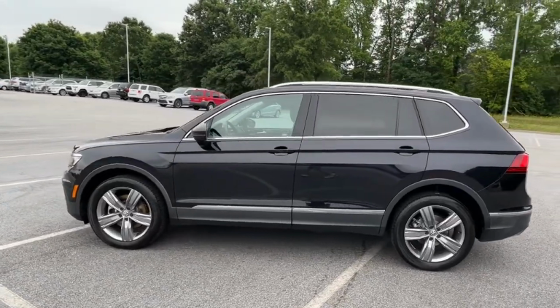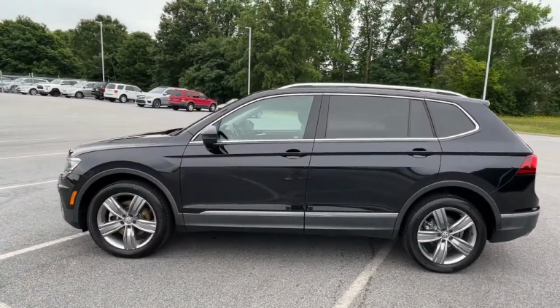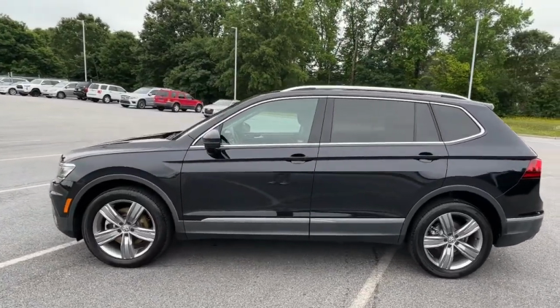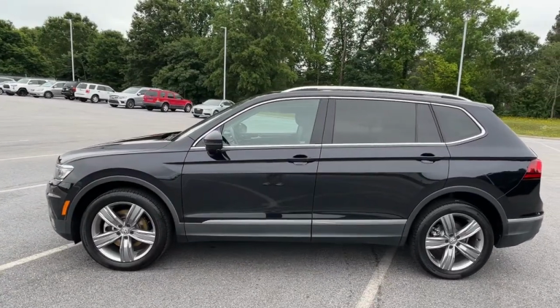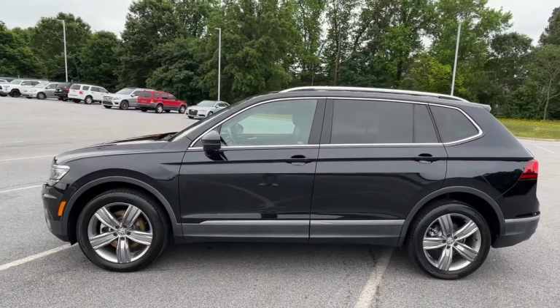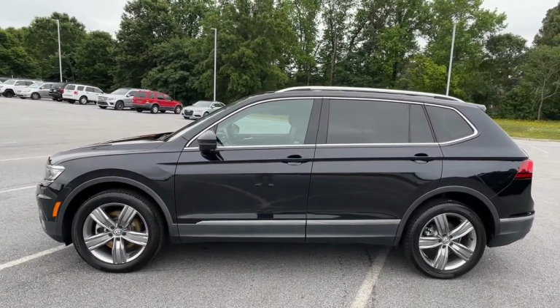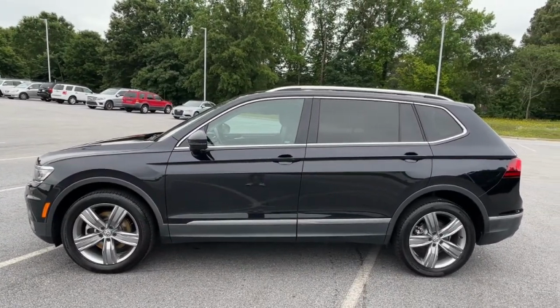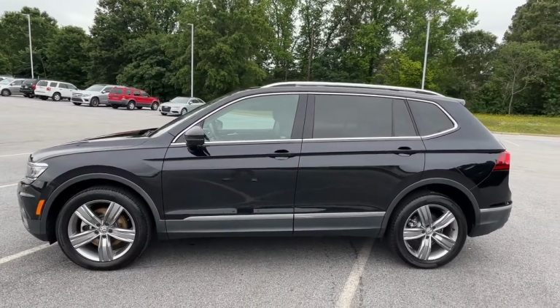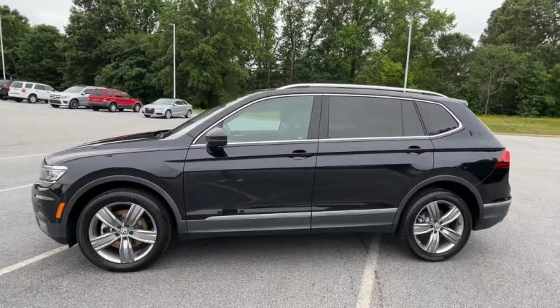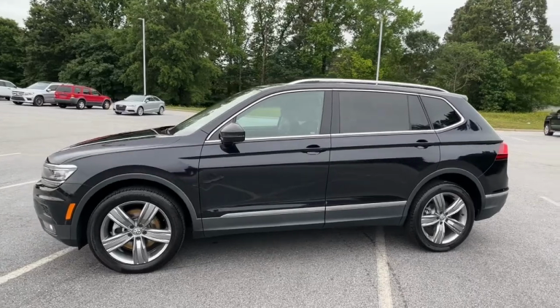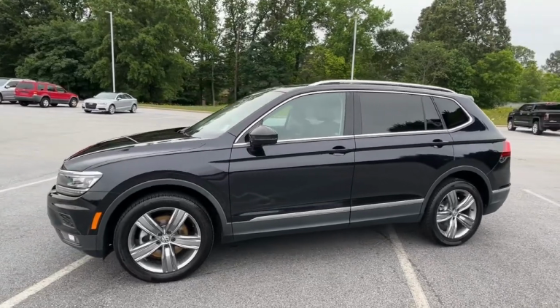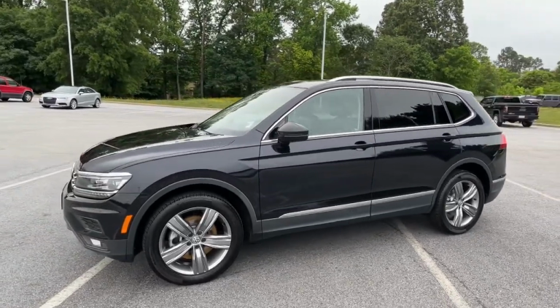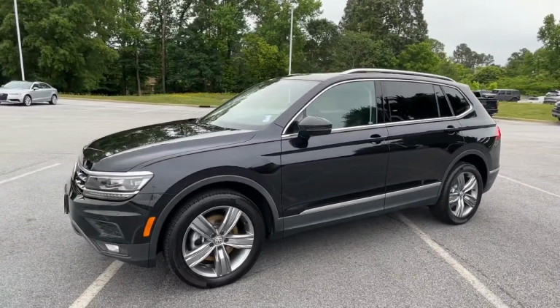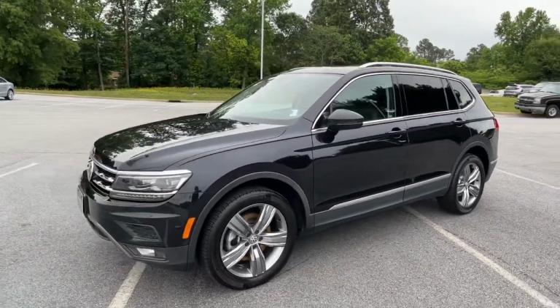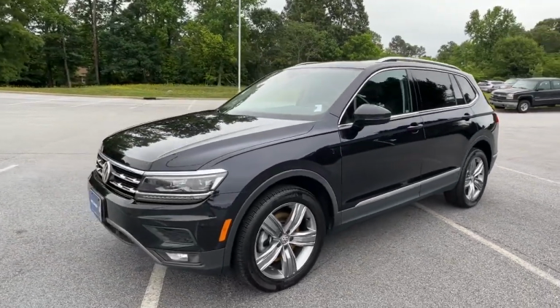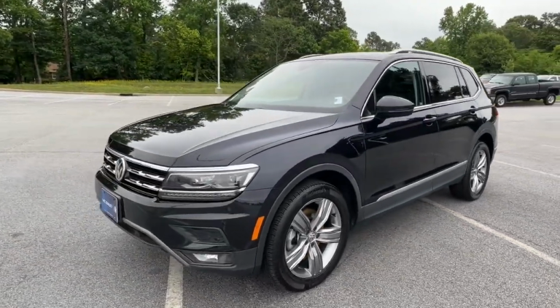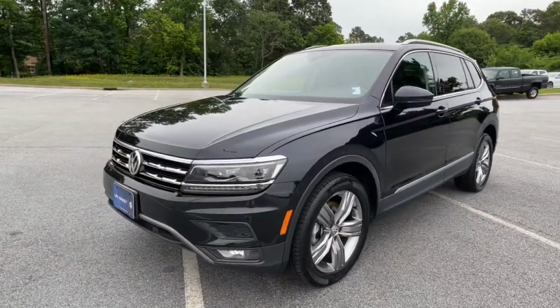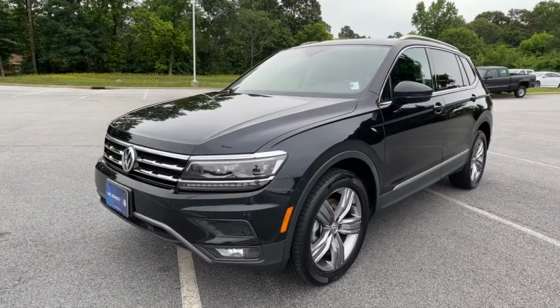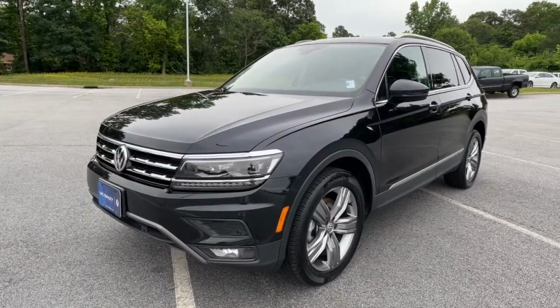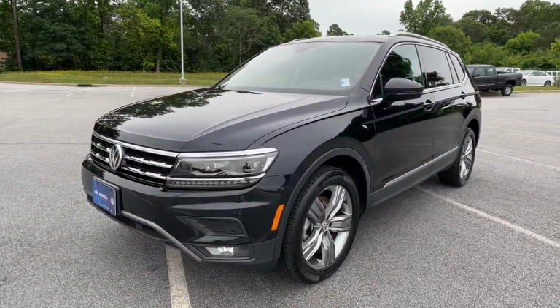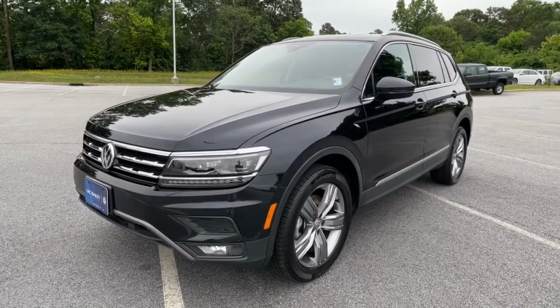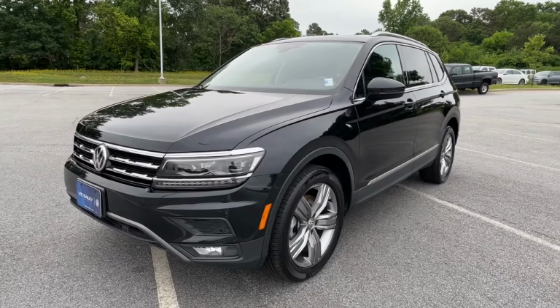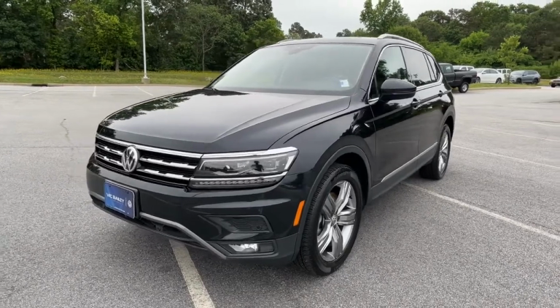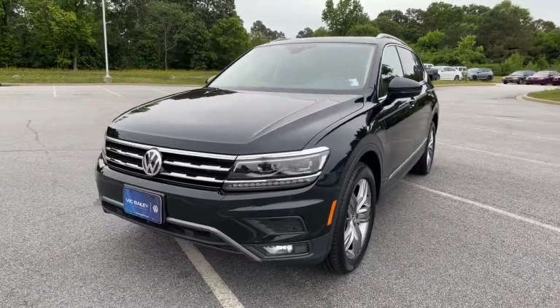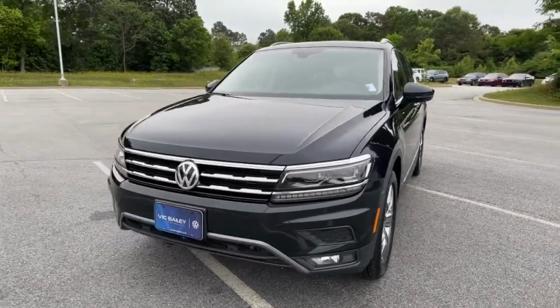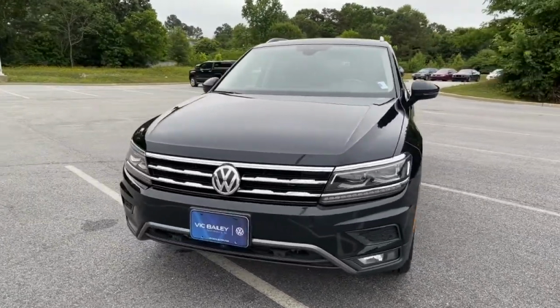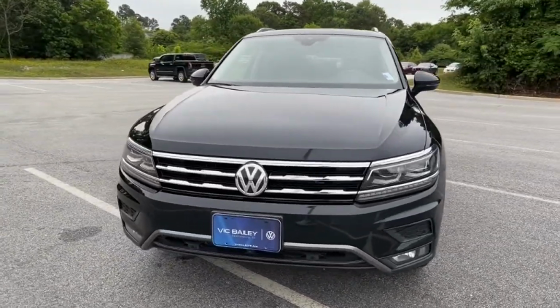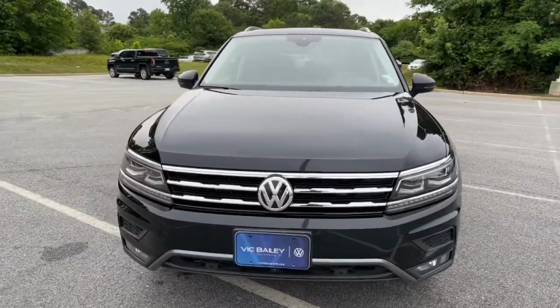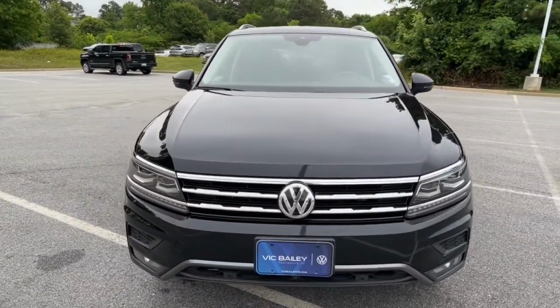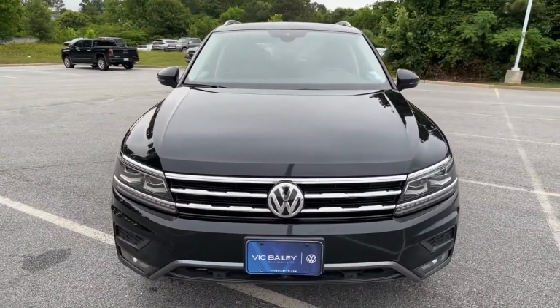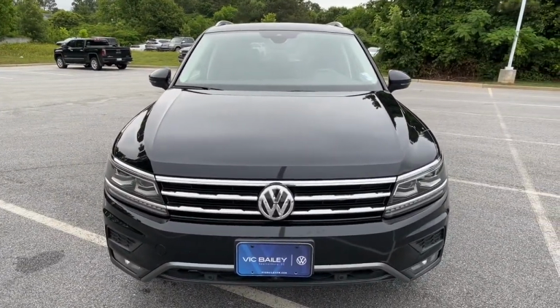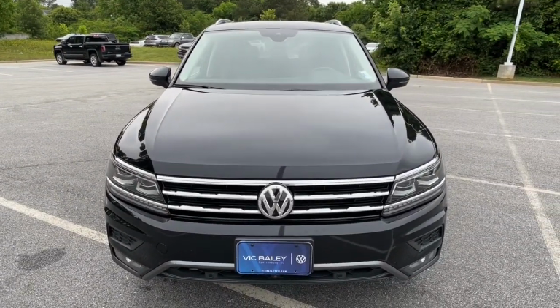Navigation system. Keyless entry. Sun/moonroof, power liftgate, fog lamps, electronic stability control, seat memory, intermittent wipers, tire pressure monitoring system, trip computer.